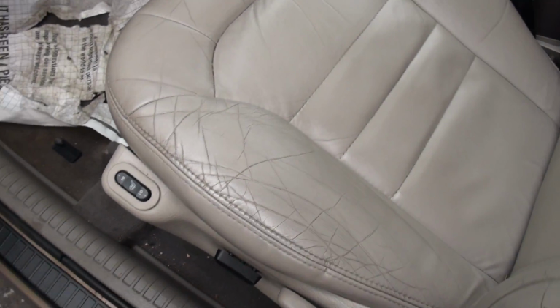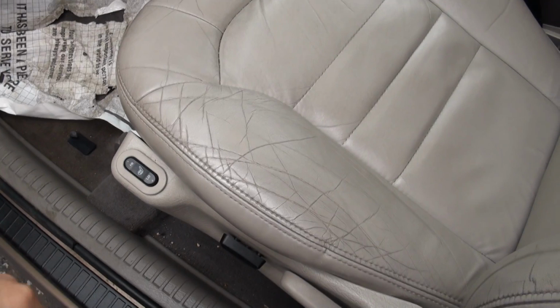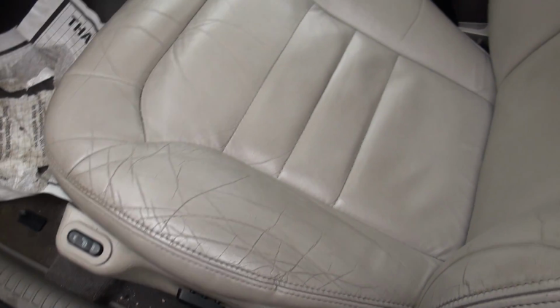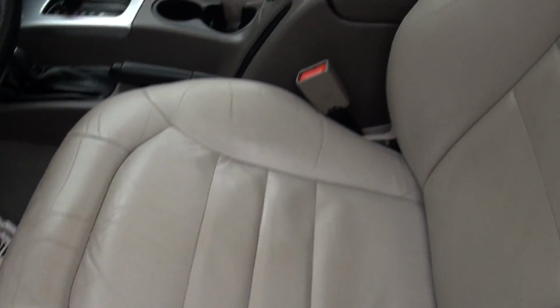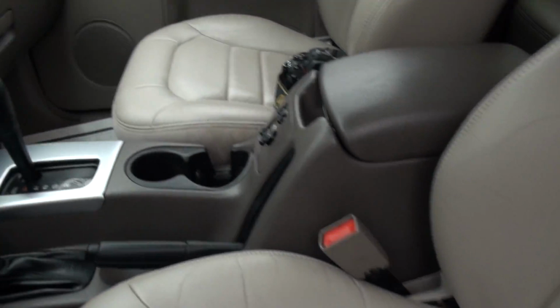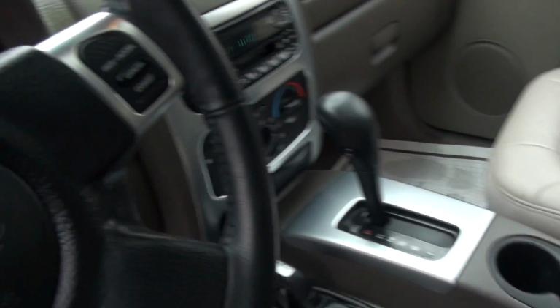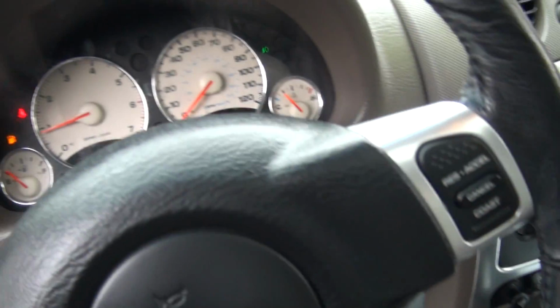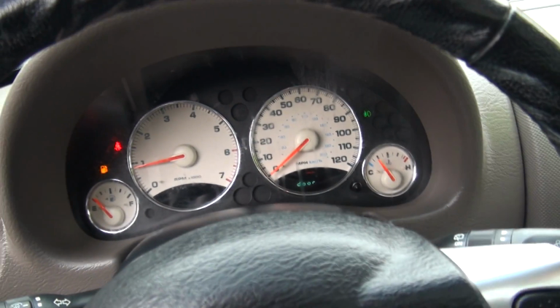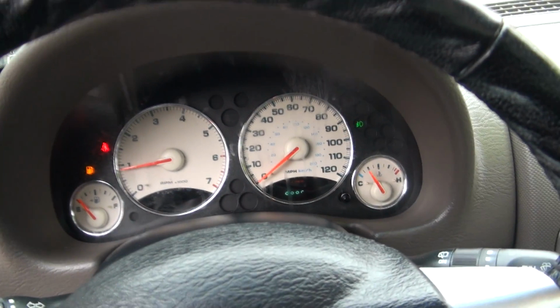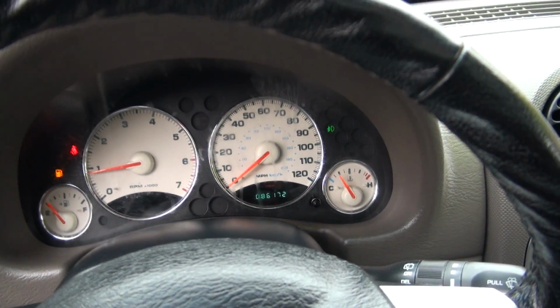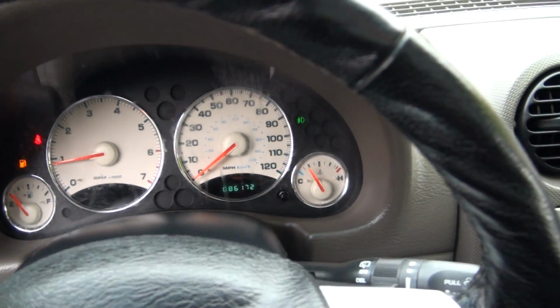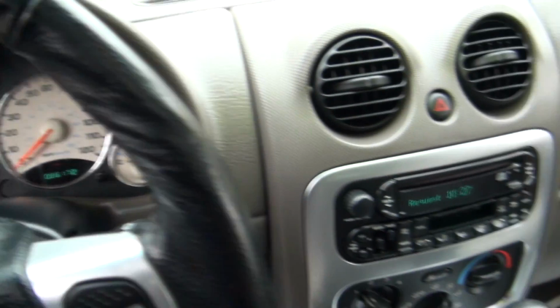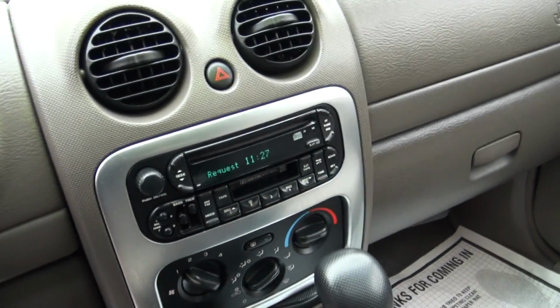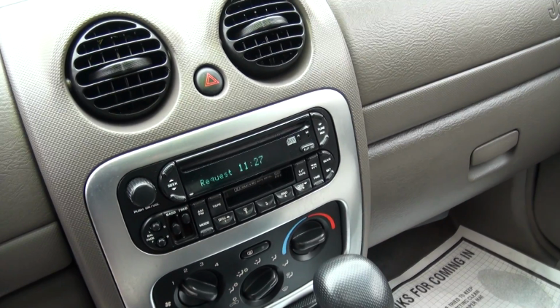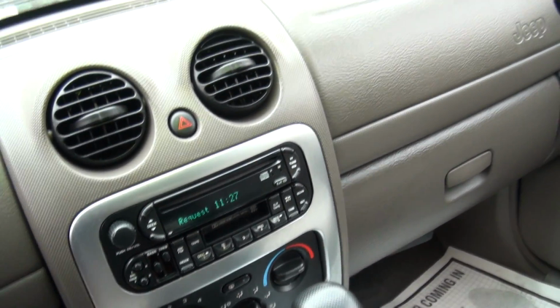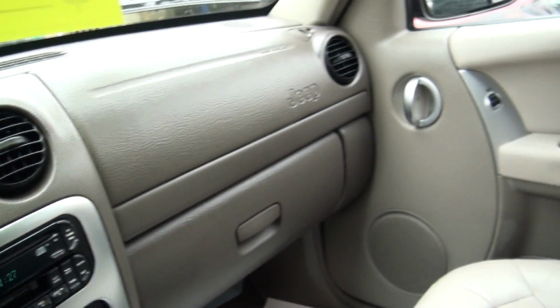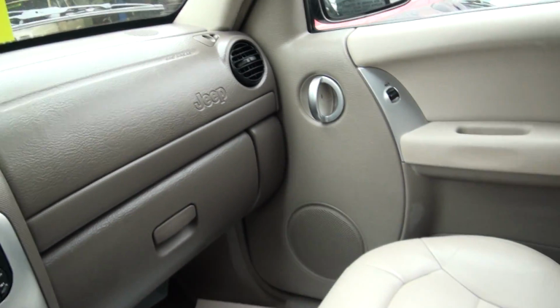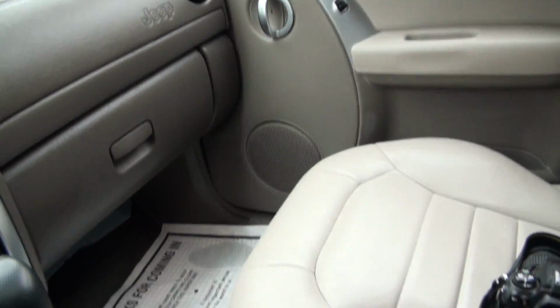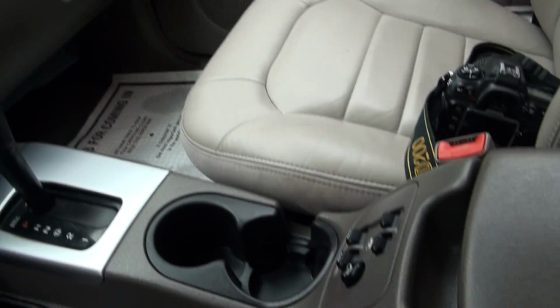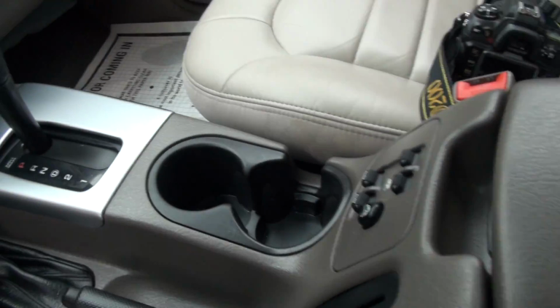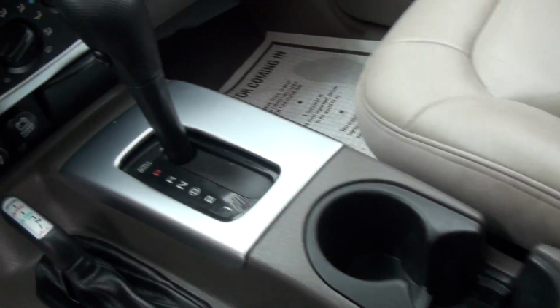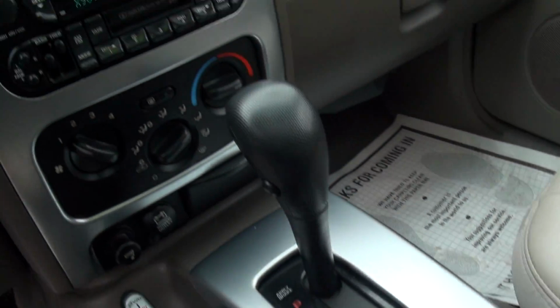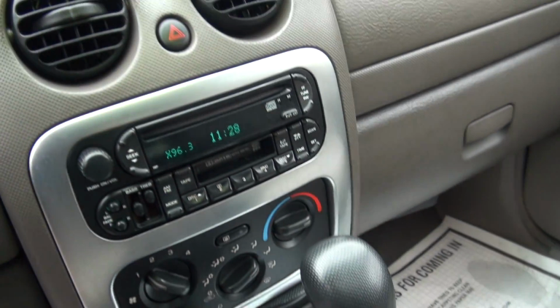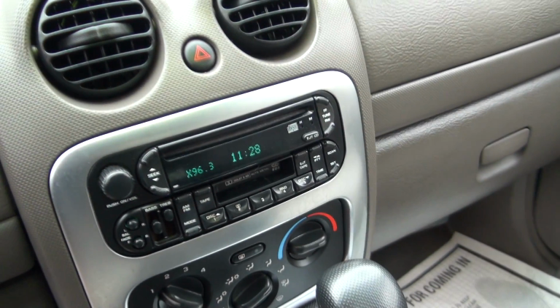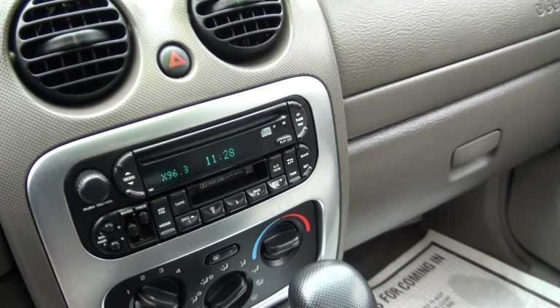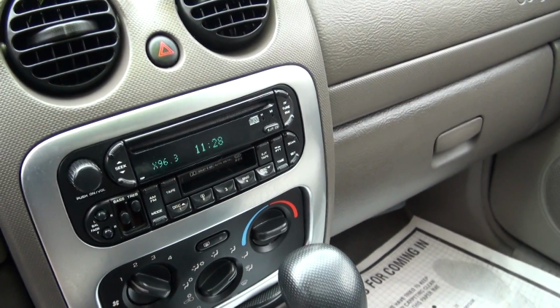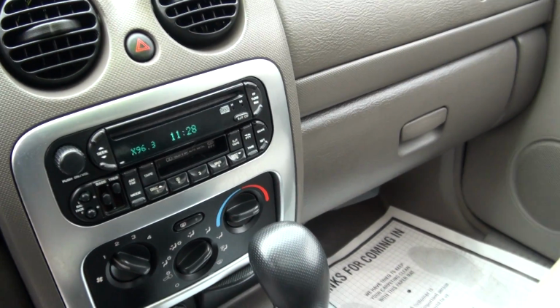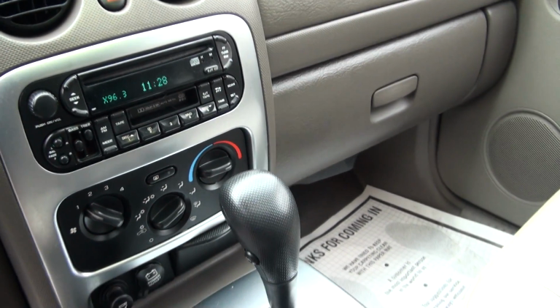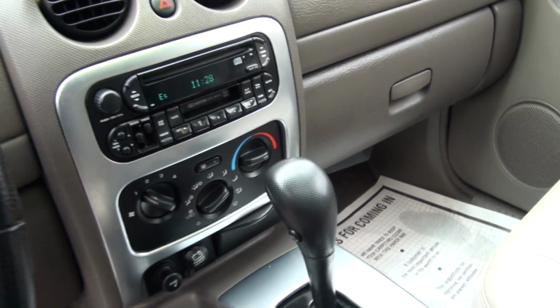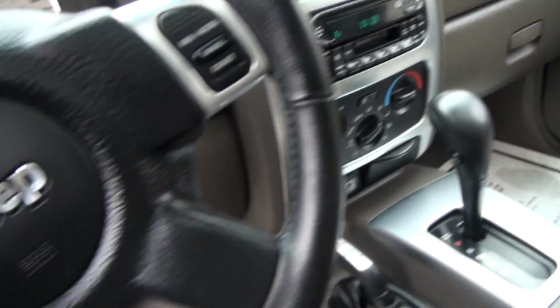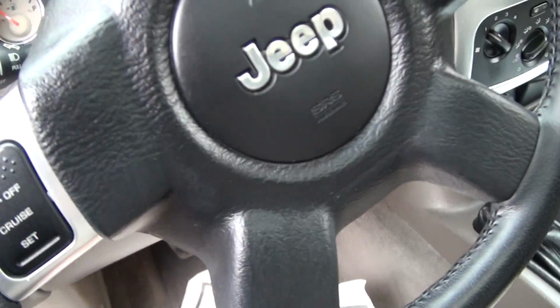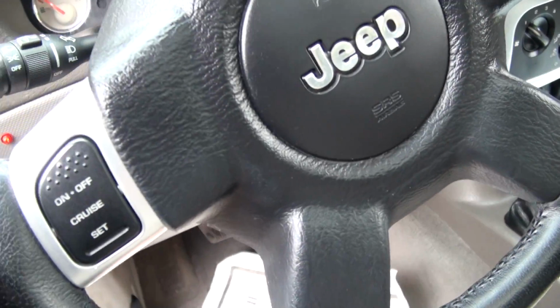It also has the heated seats. Only 86,000 miles on this one — very, very nice, I'm very impressed with this one. It has the RDS display on the stereo system where it tells you what the song is.